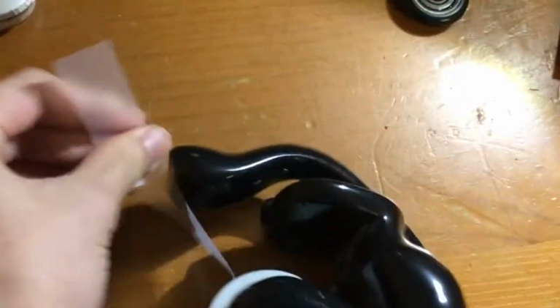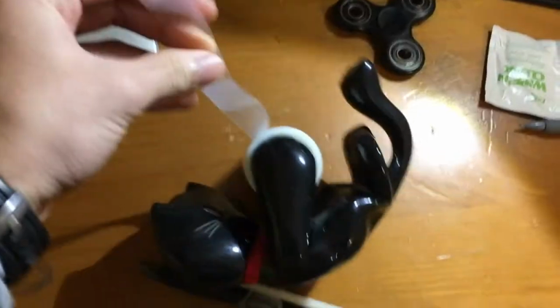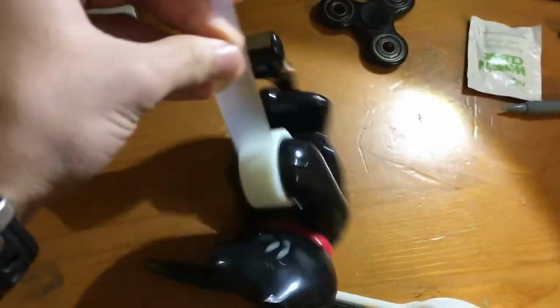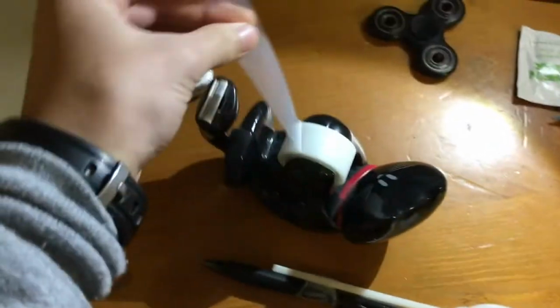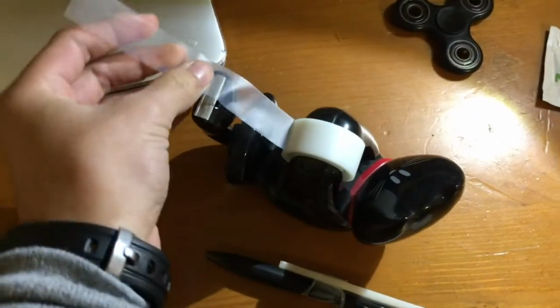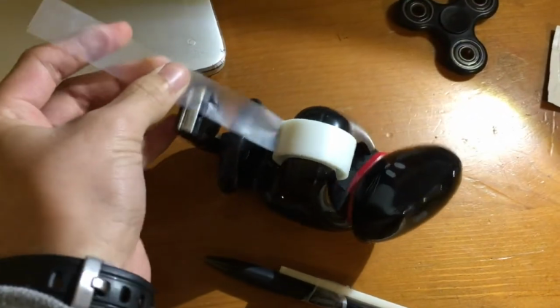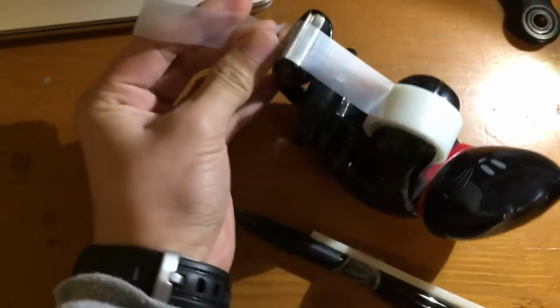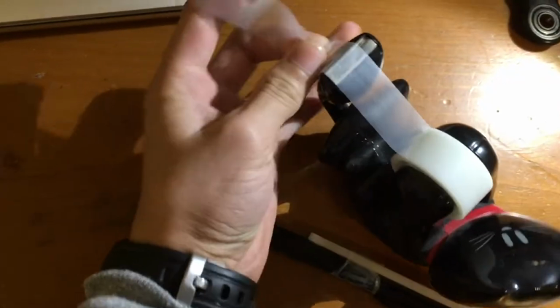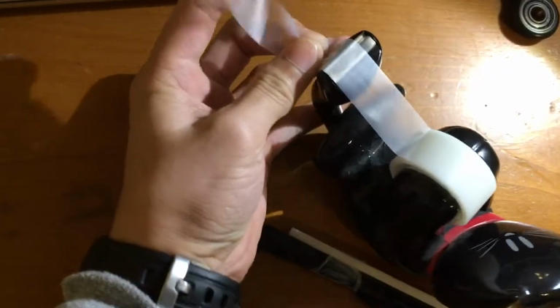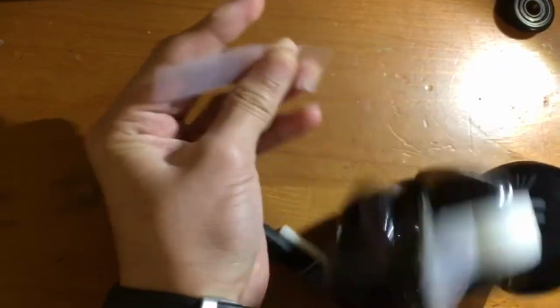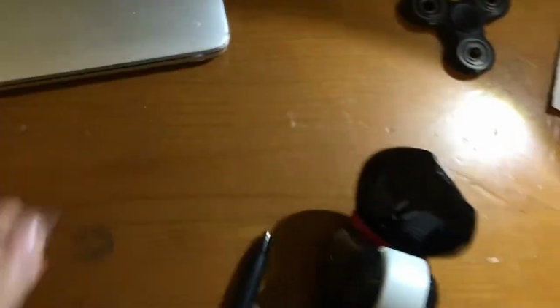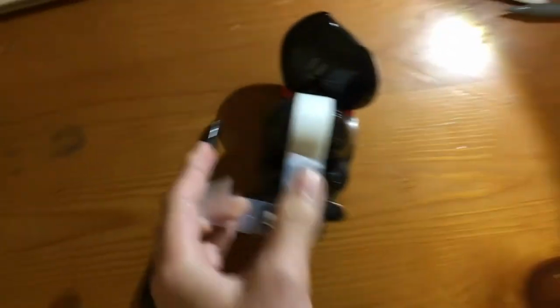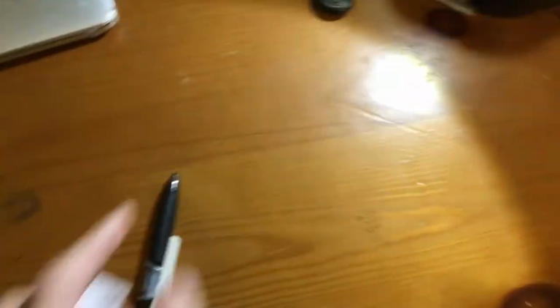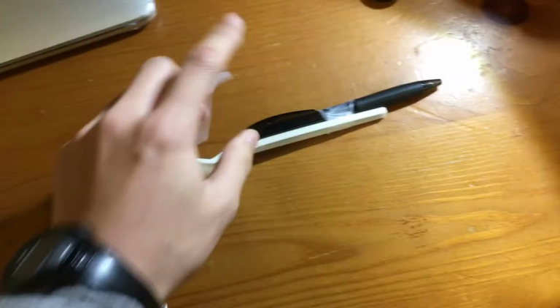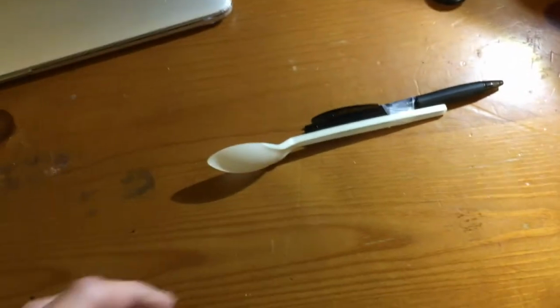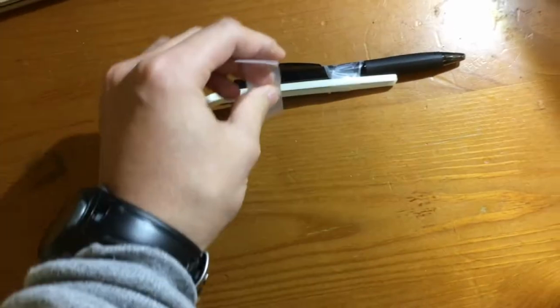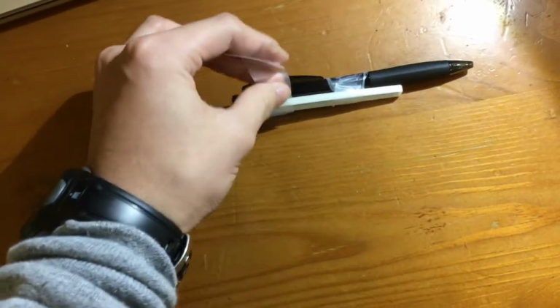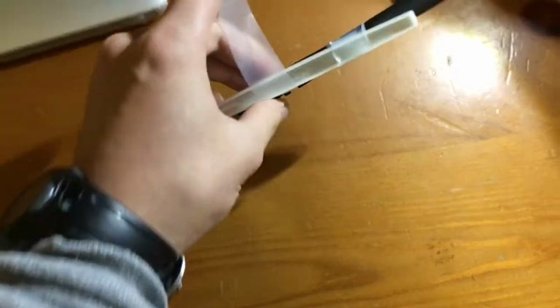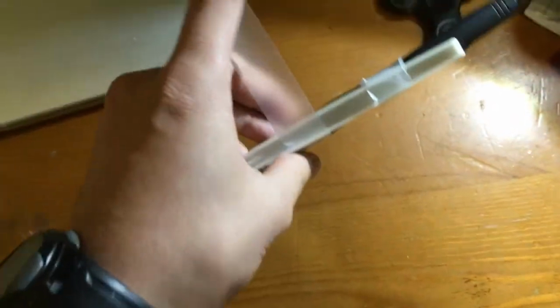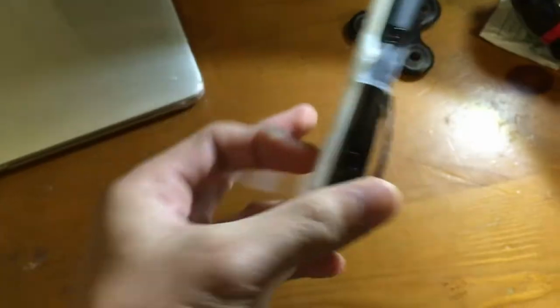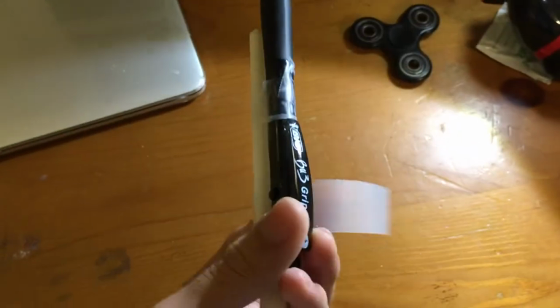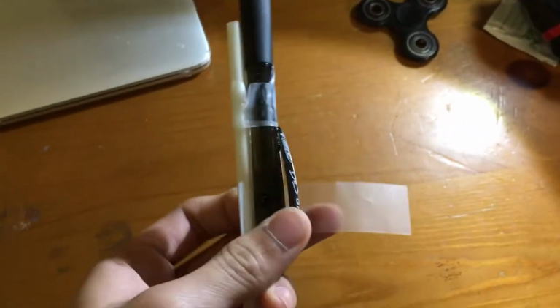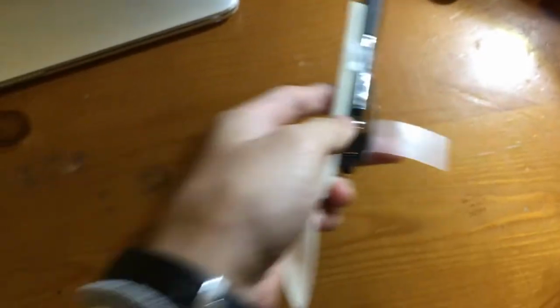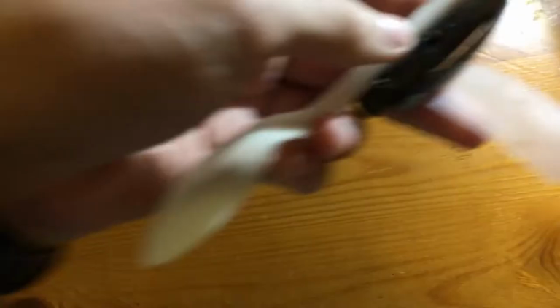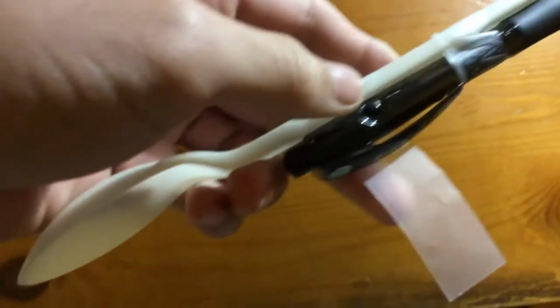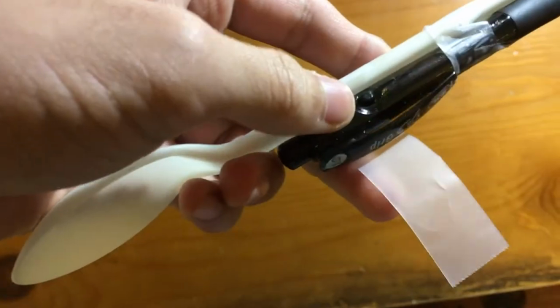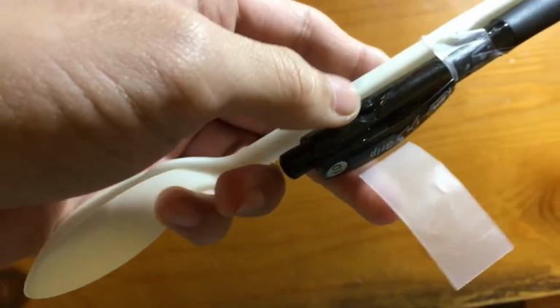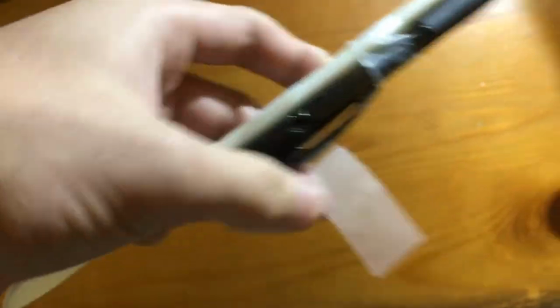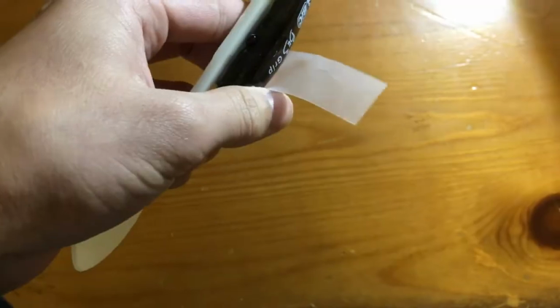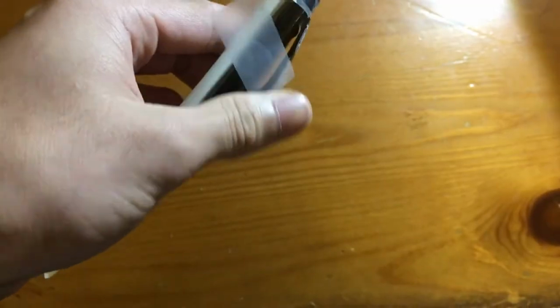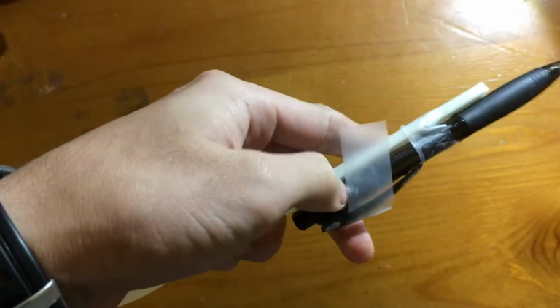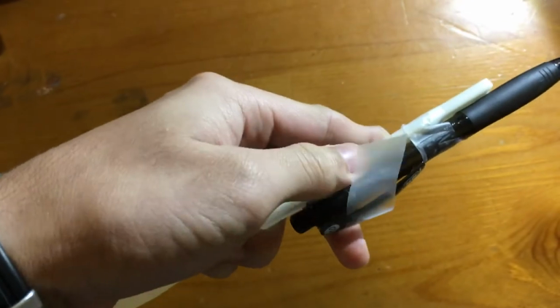I do not recommend this cat tape roller as a base — it's really unstable. Anyway, let's get back to business: take the tape and wrap it around your spoon and your pen. You gotta make sure it doesn't cover the trigger too bad.